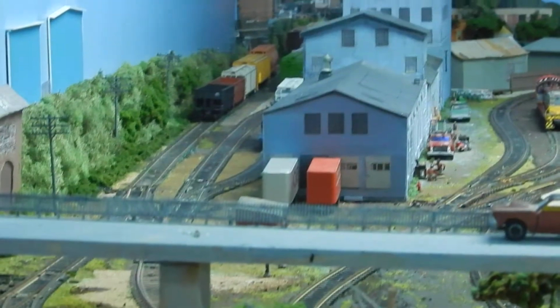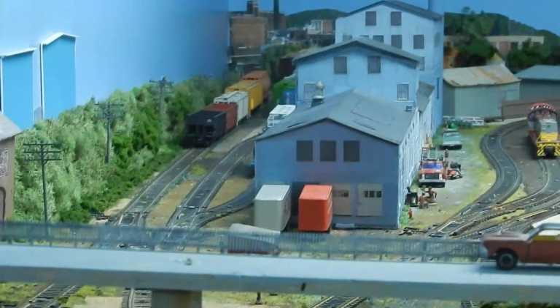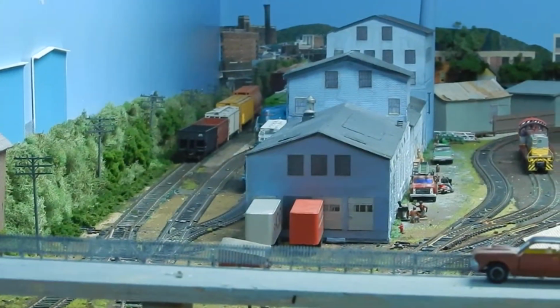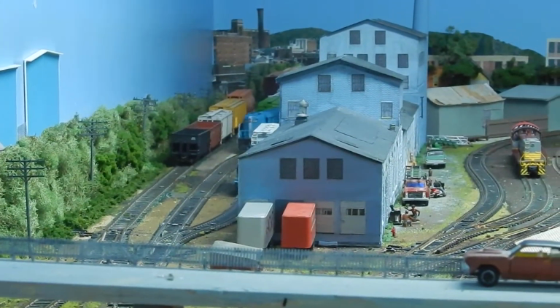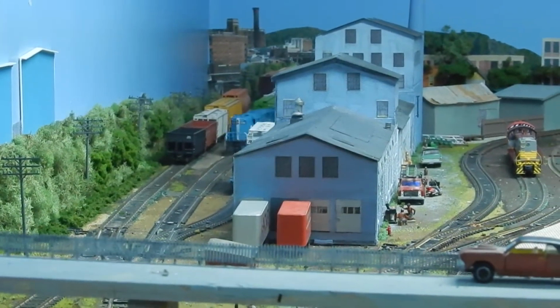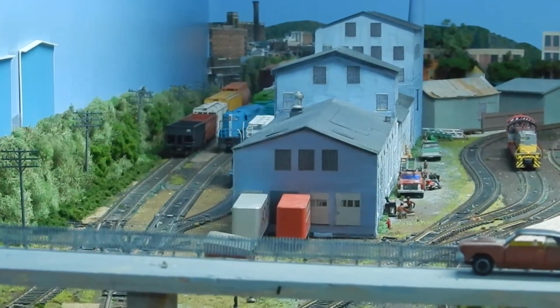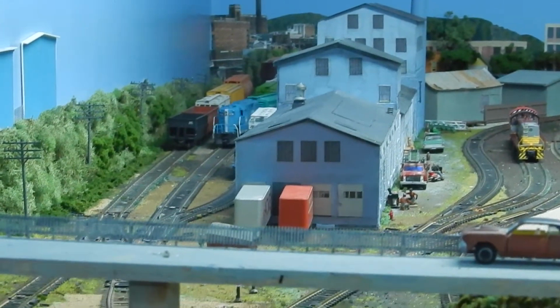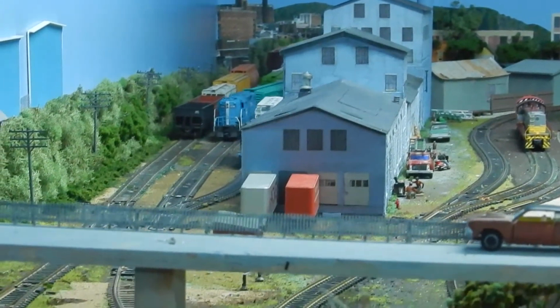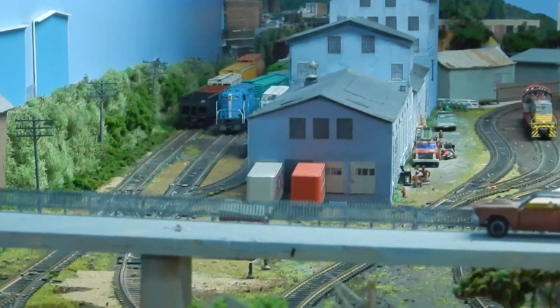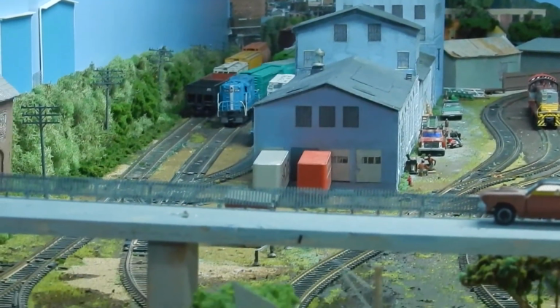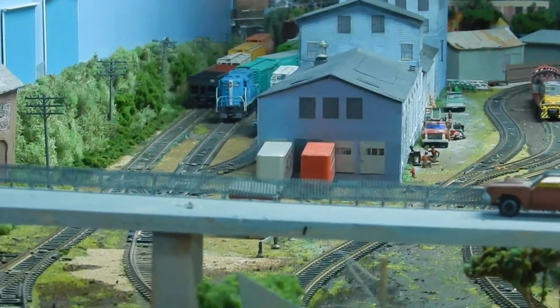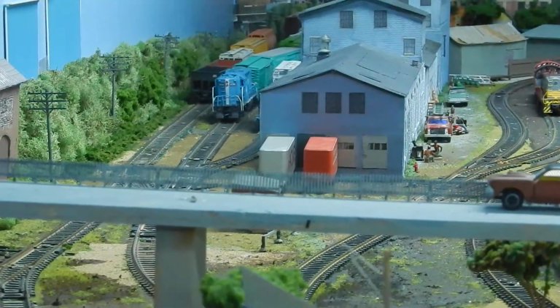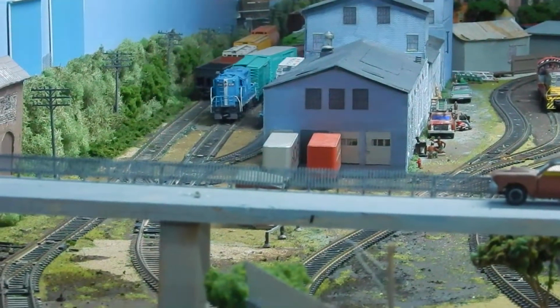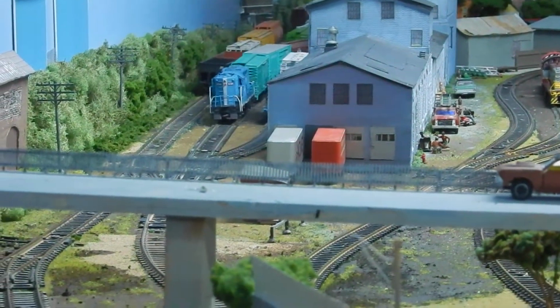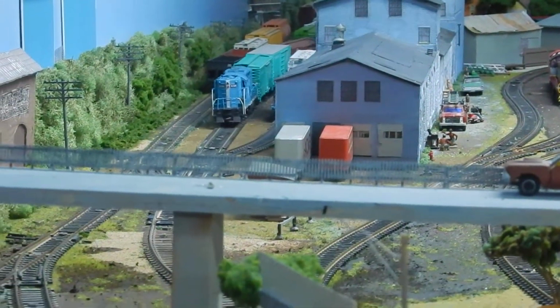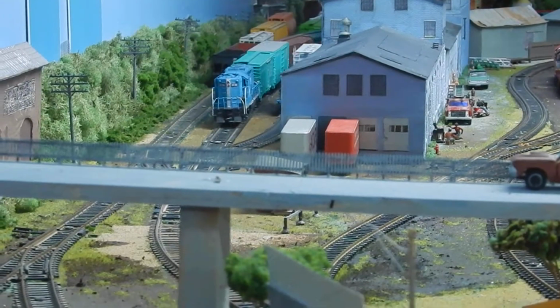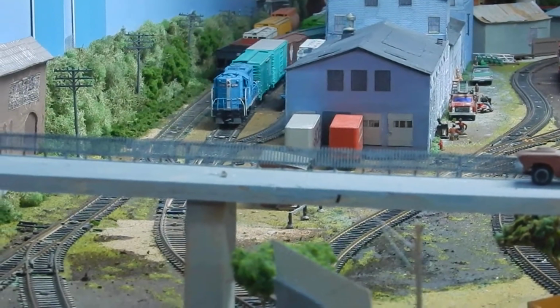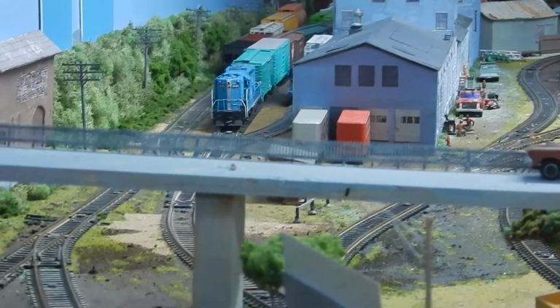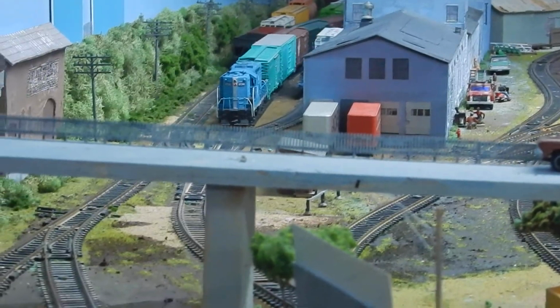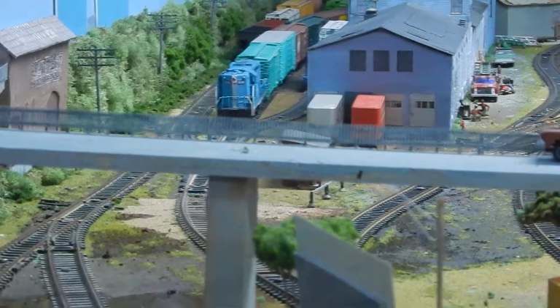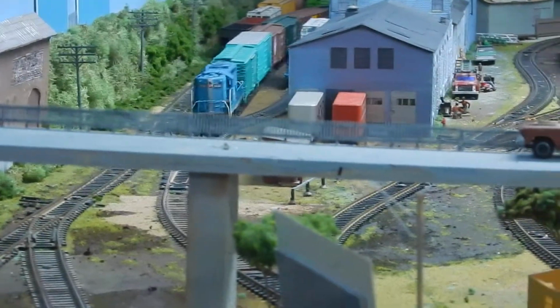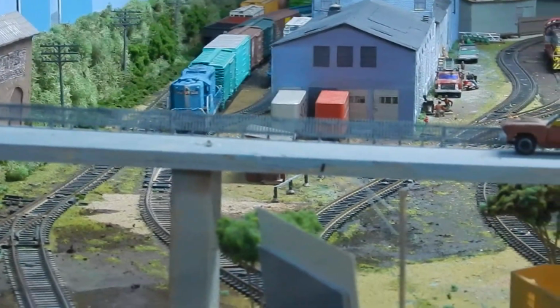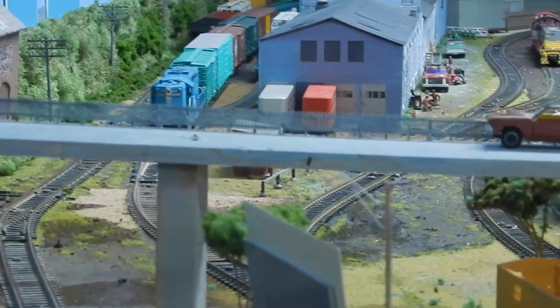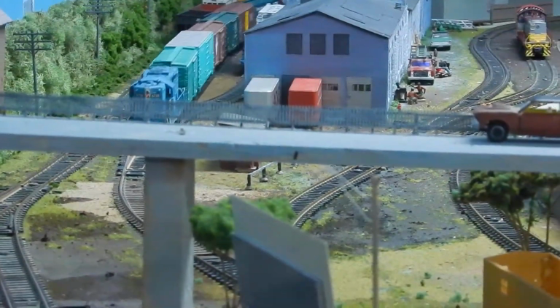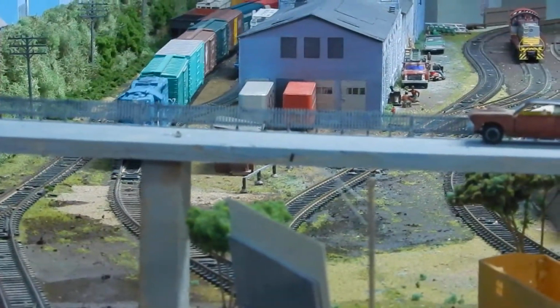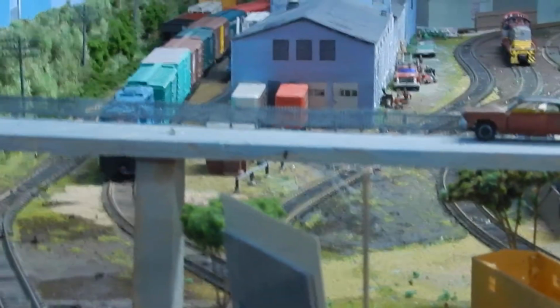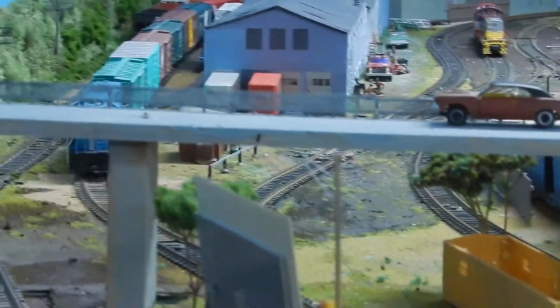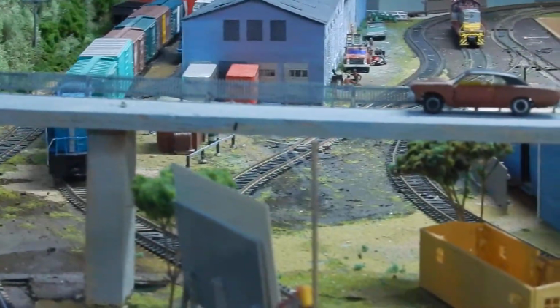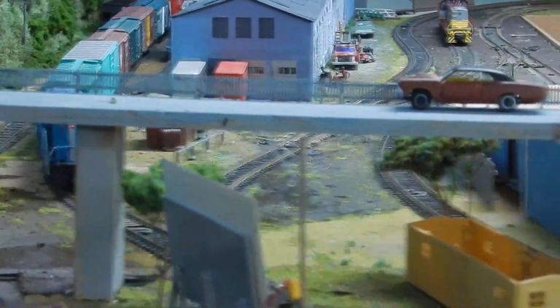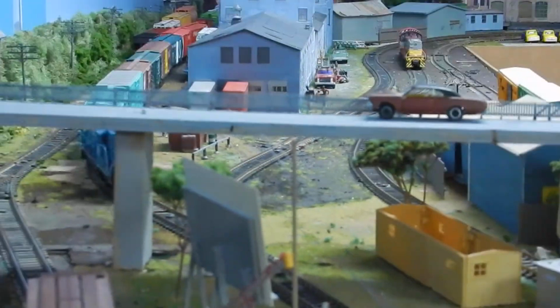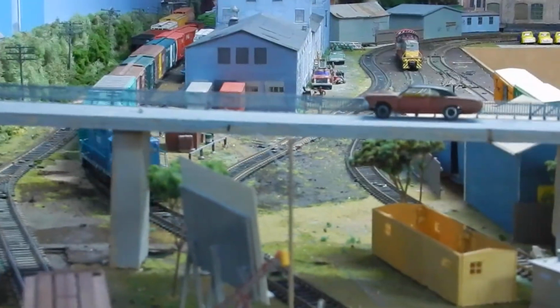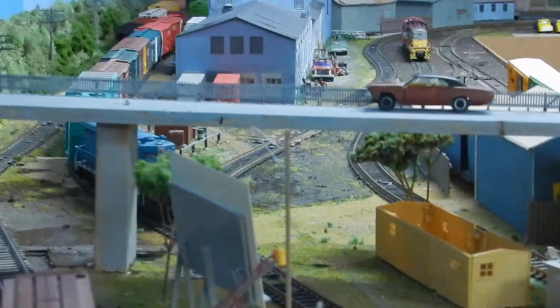It's January 23rd of 2018, and I thought it was time for an update on my Green Mountain Lines. Most of the scenery is done right now and of course we're operational.